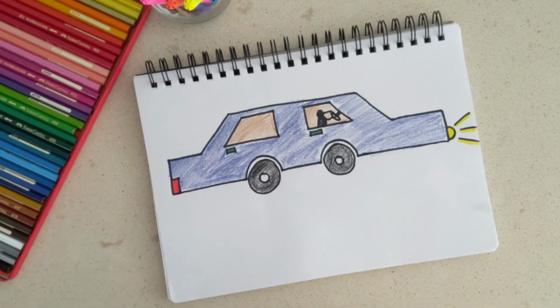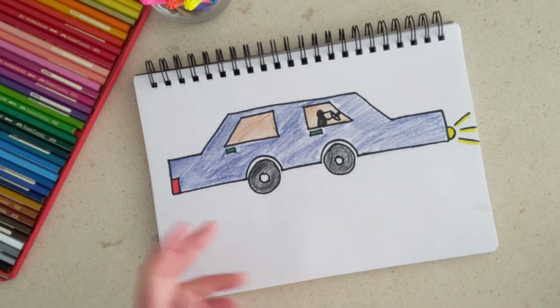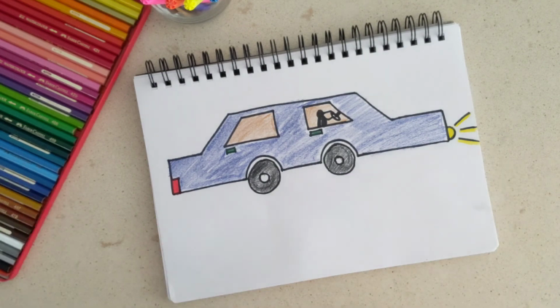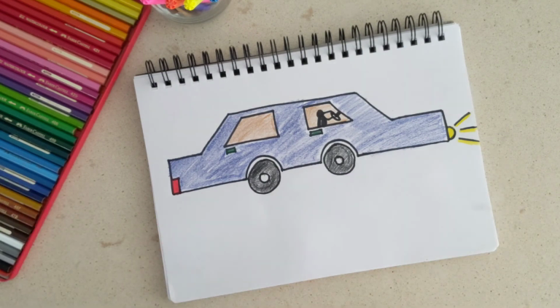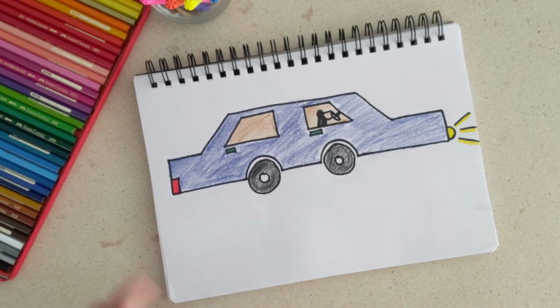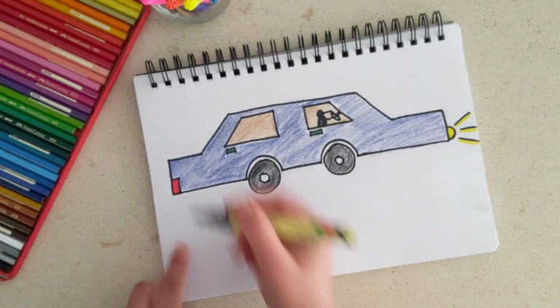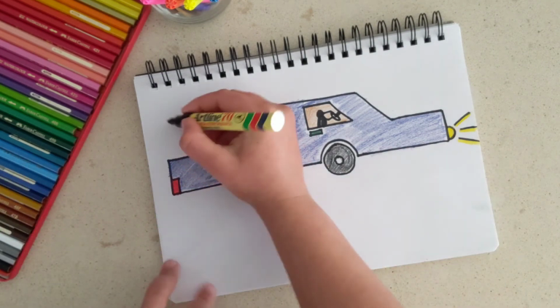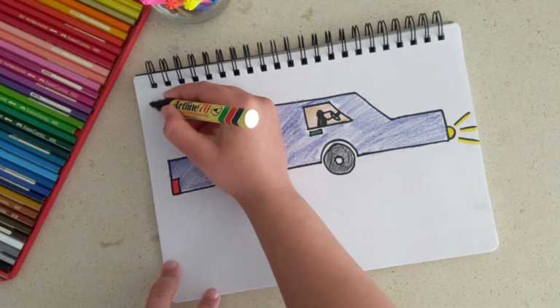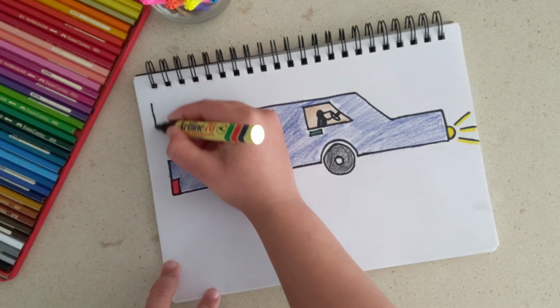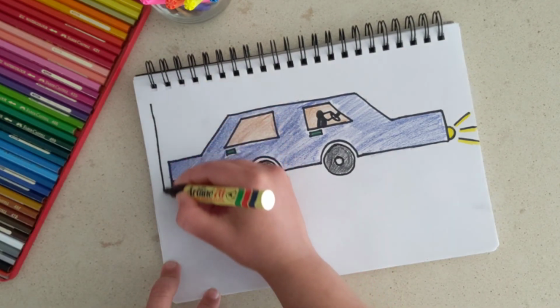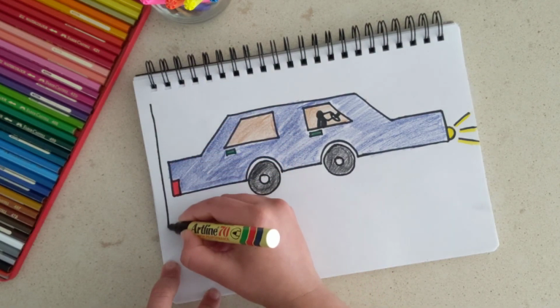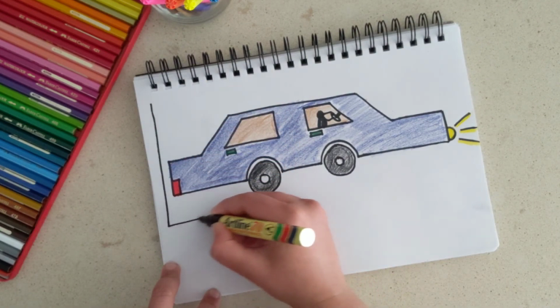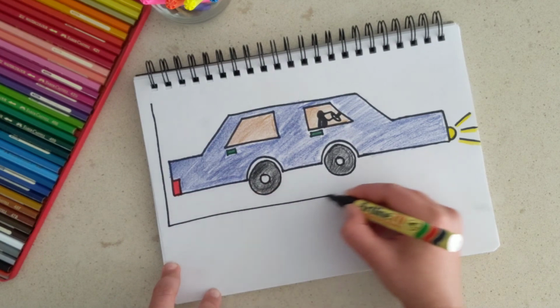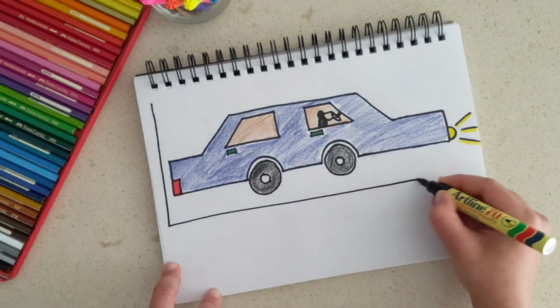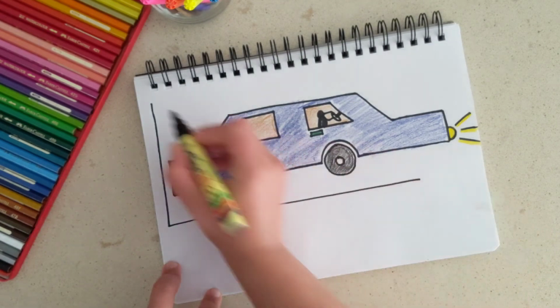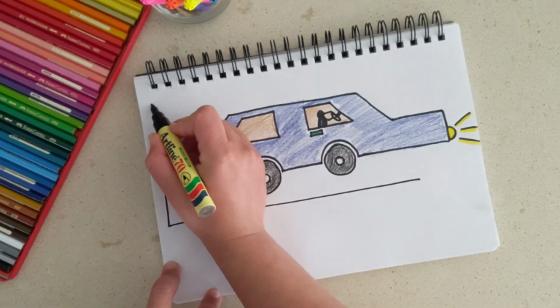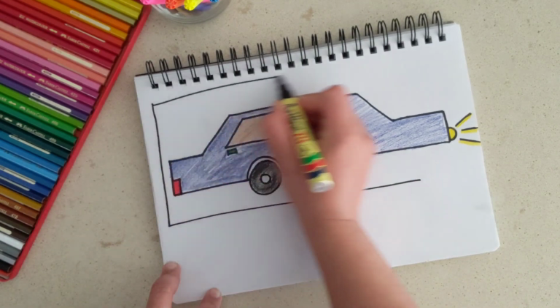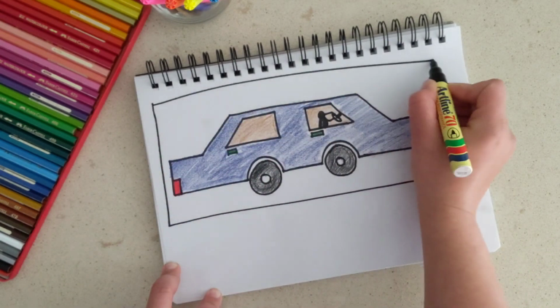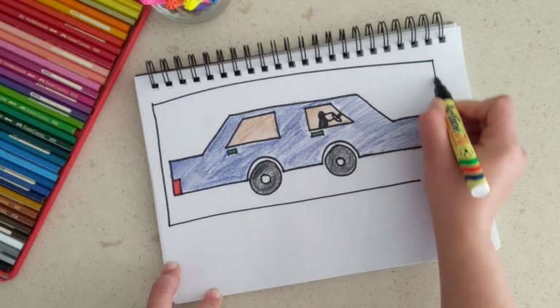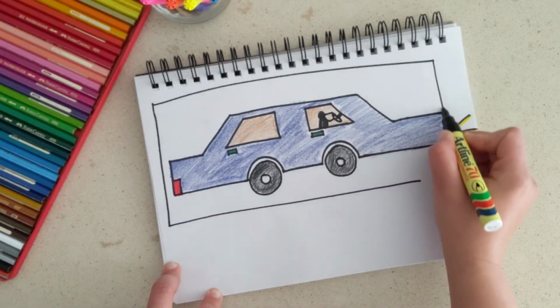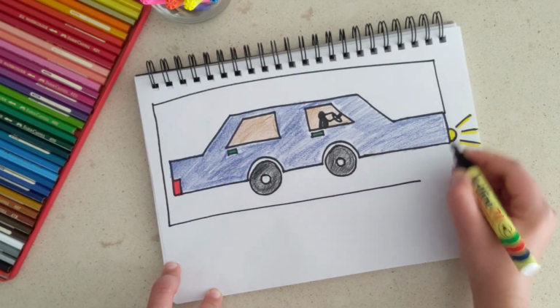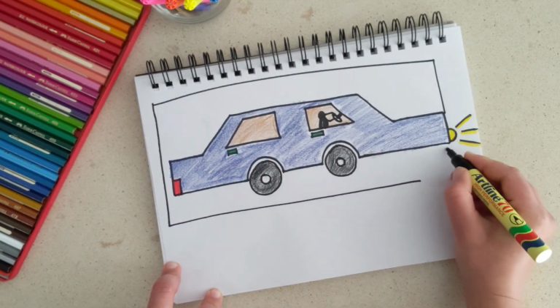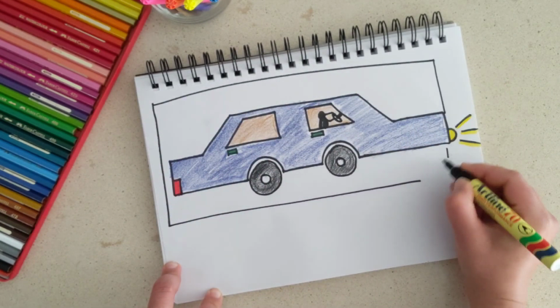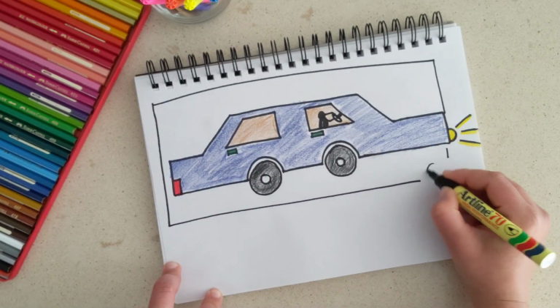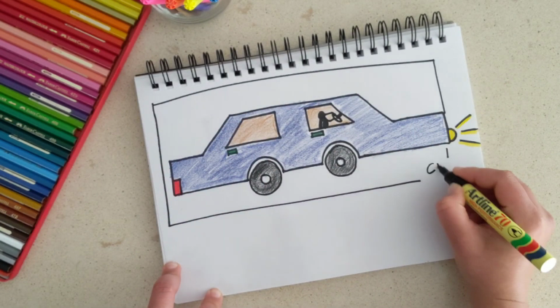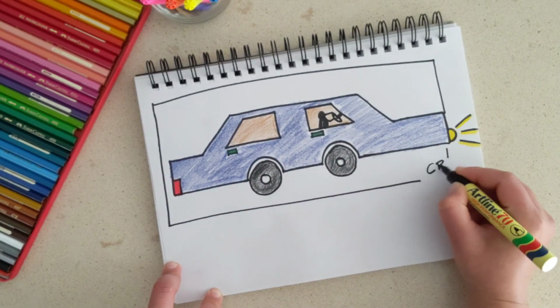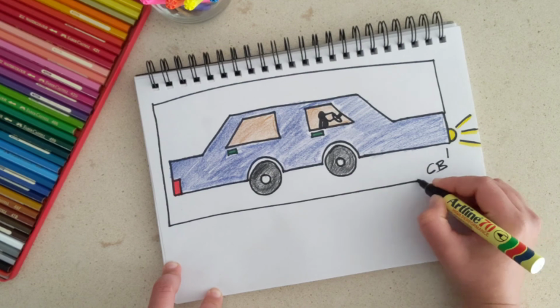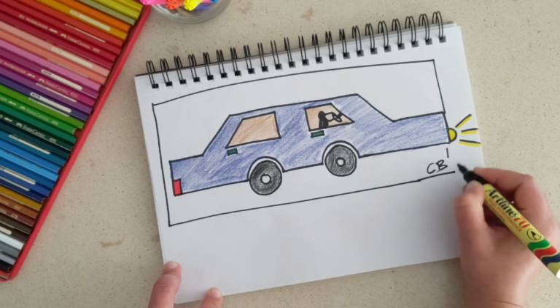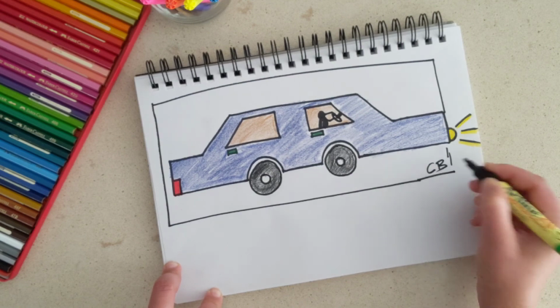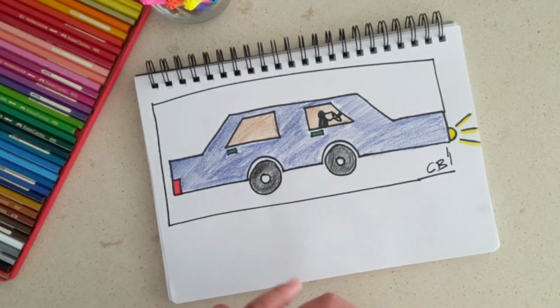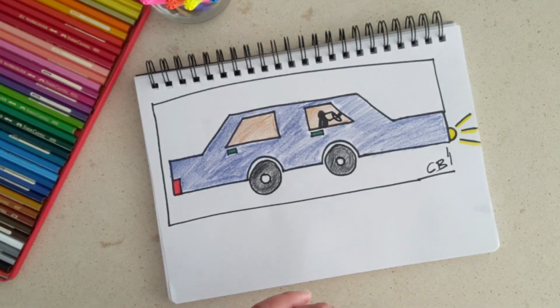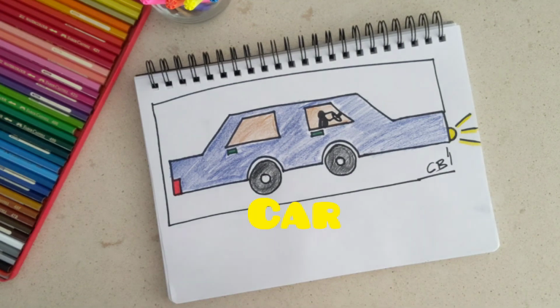That's it — our car is ready! We're going to sign off. Let us know if you draw this car and how you go with it. Did you enjoy drawing it? And let us know where this car is headed. Thanks, bye!